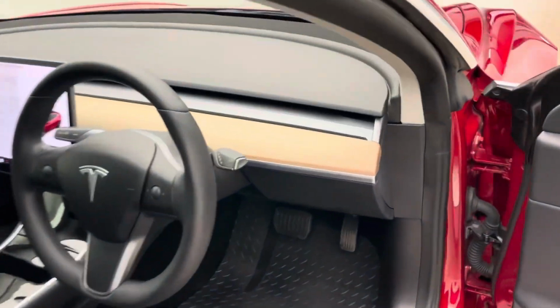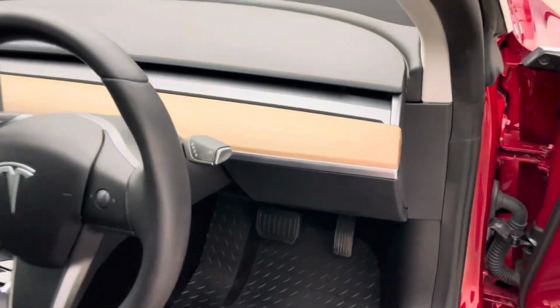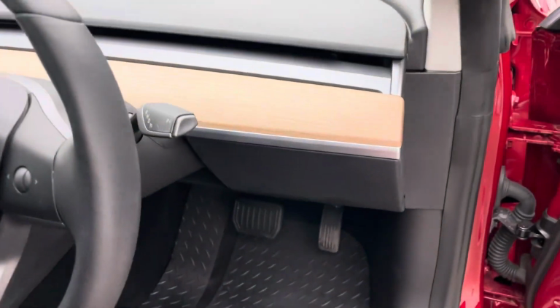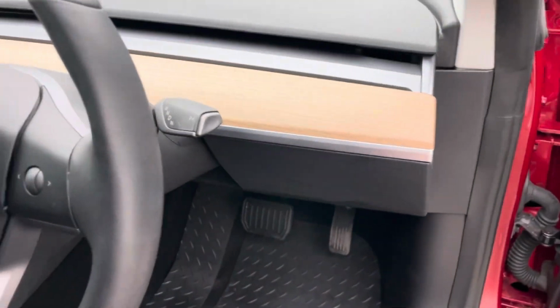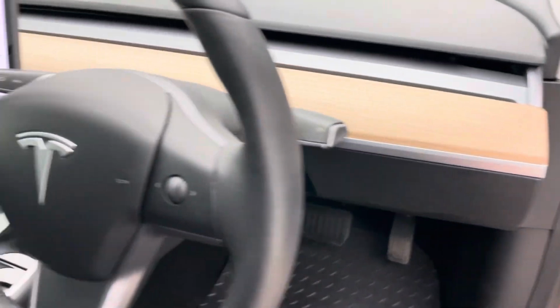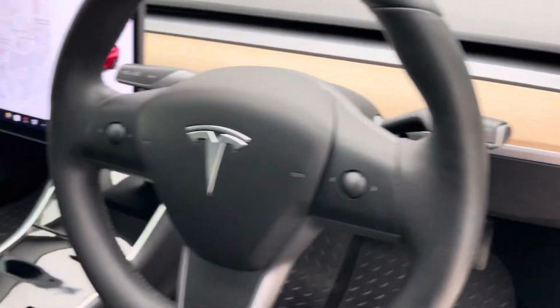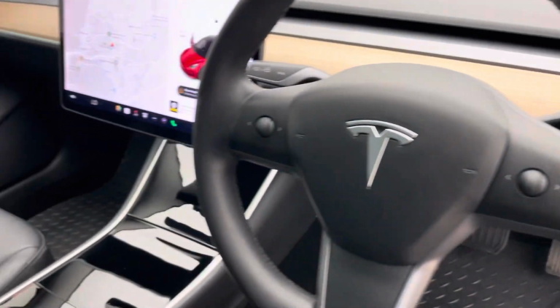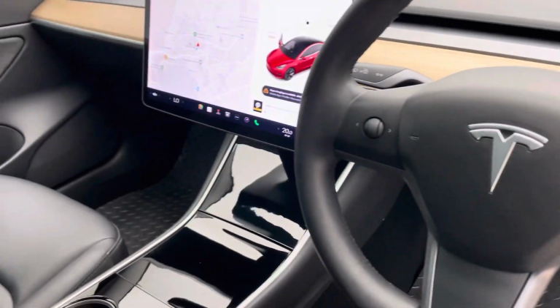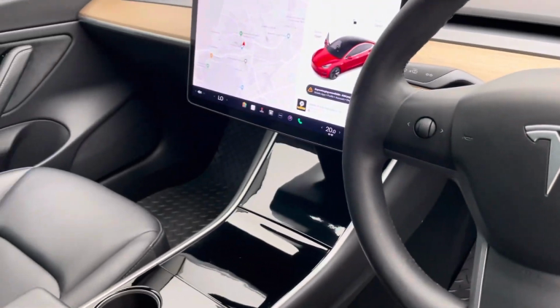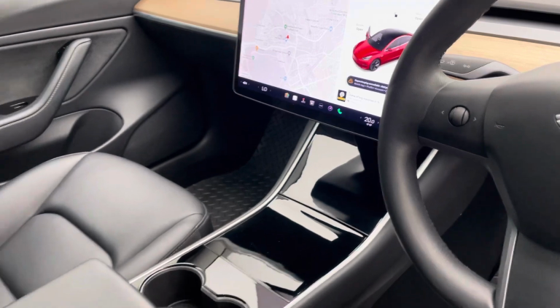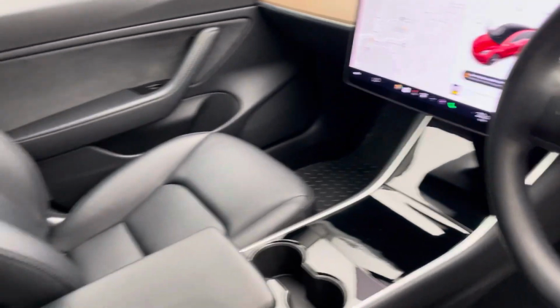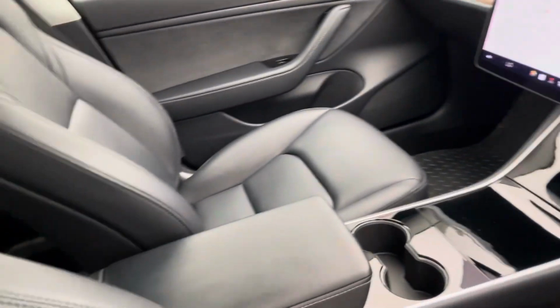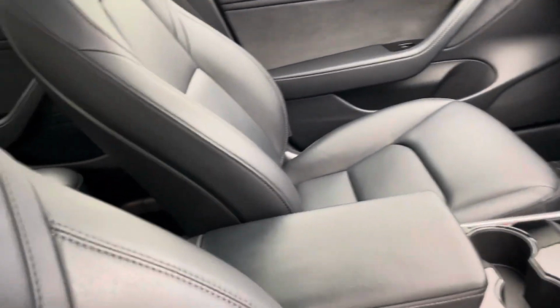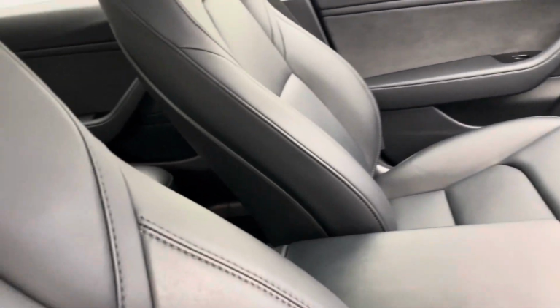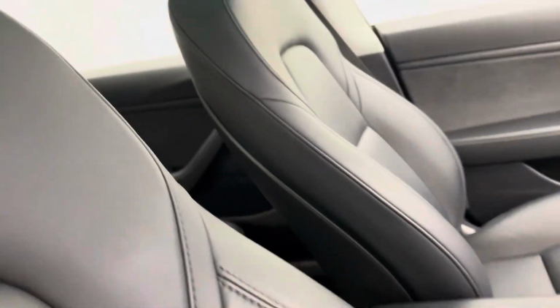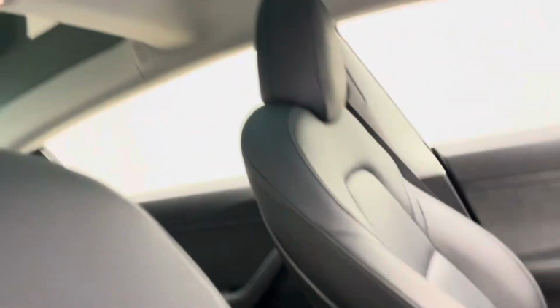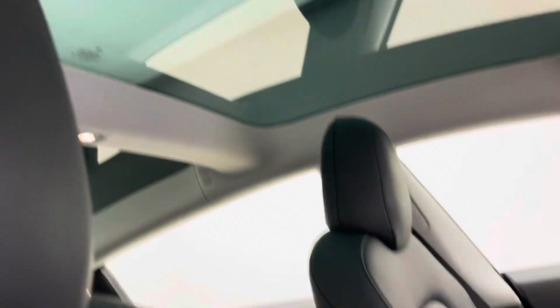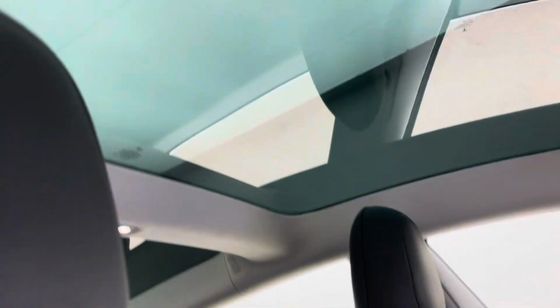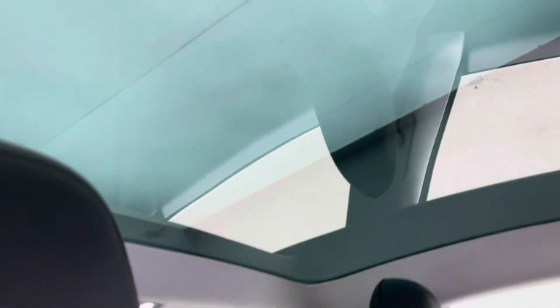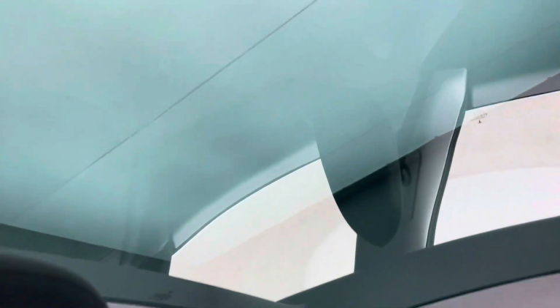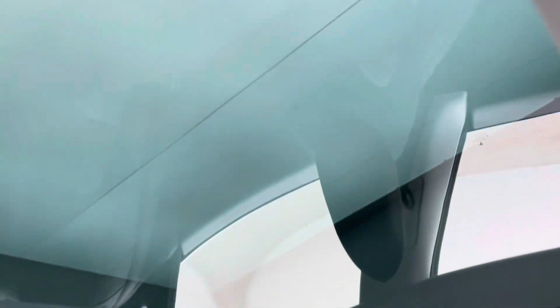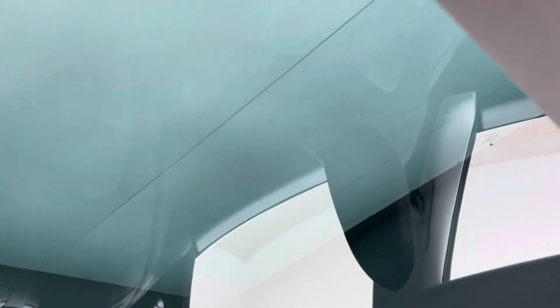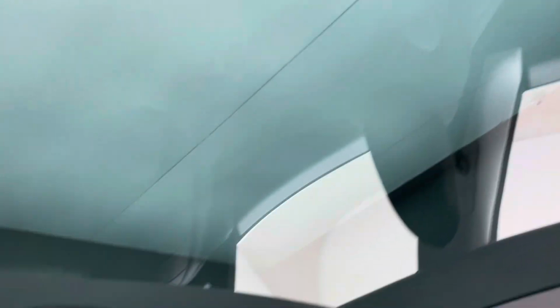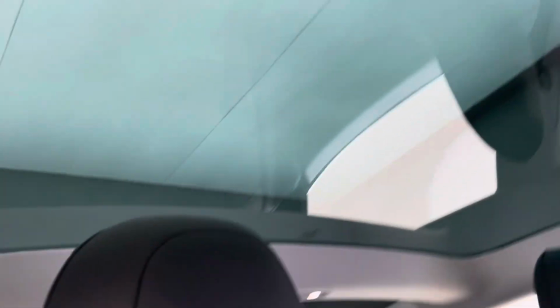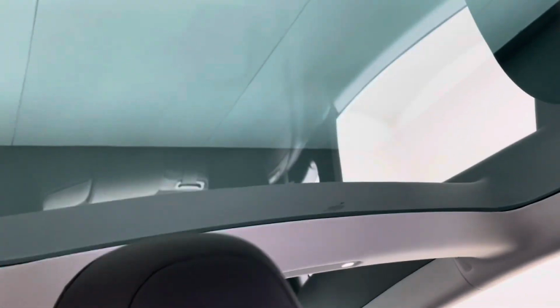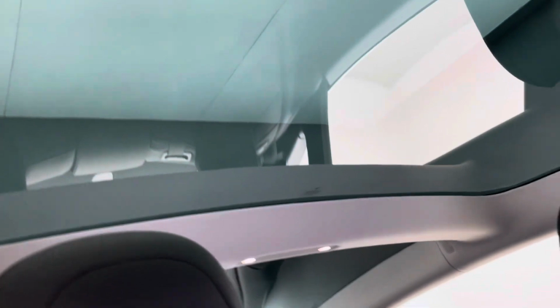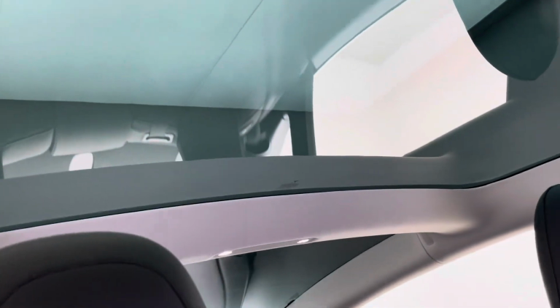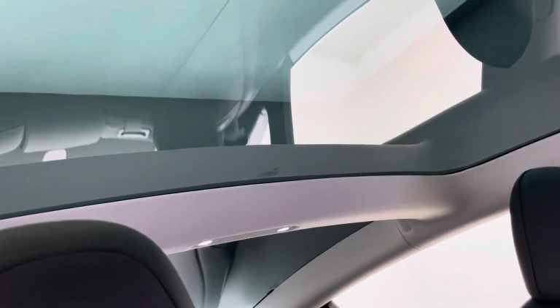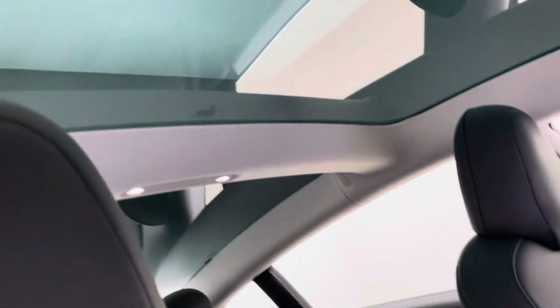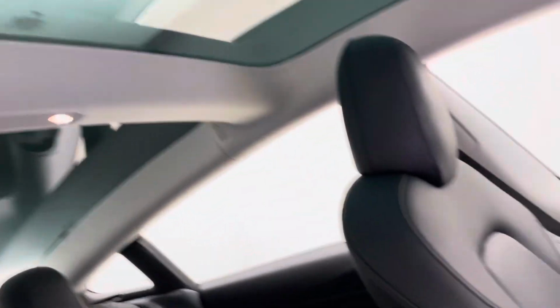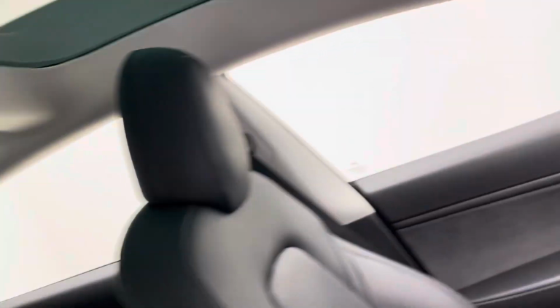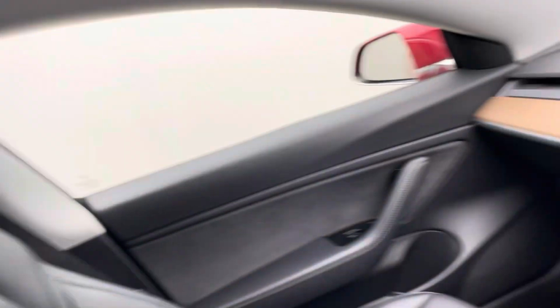Coming inside the car, full black leather upholstery, gorgeous fixed glass sunroof that runs front to back as well. Real spacious, brings a load of light into the car and makes it a real nice place to be.